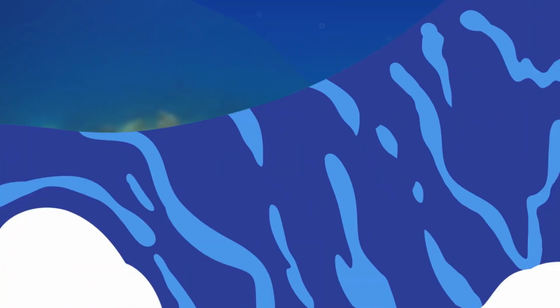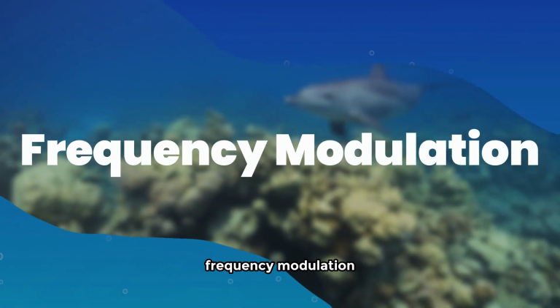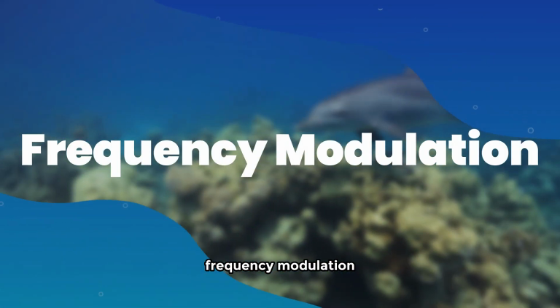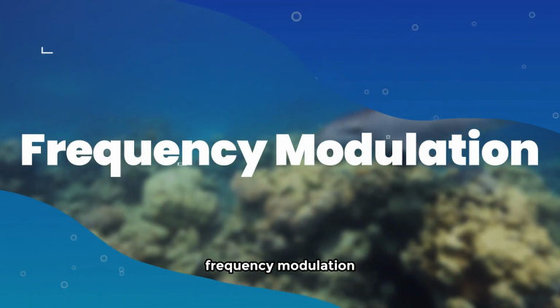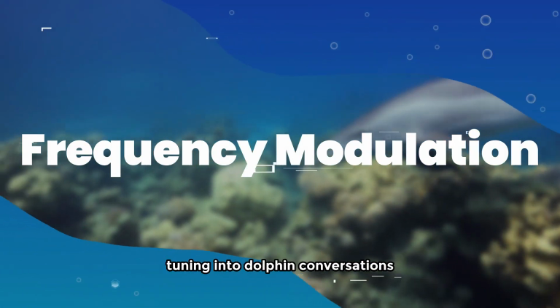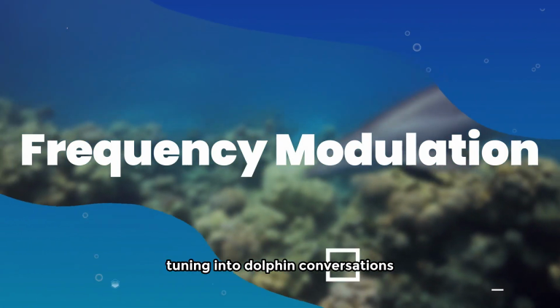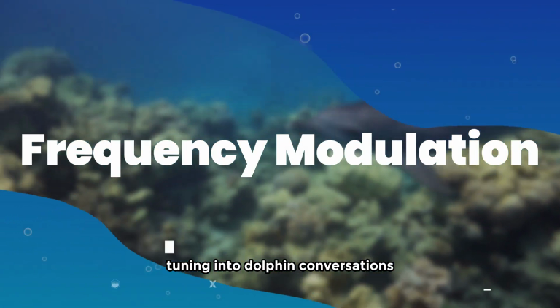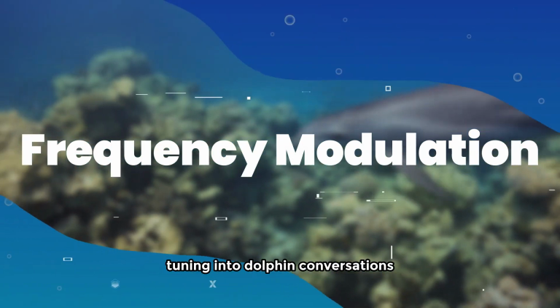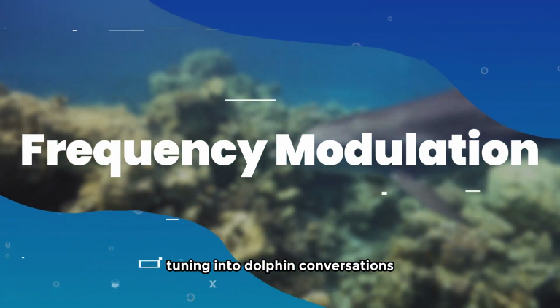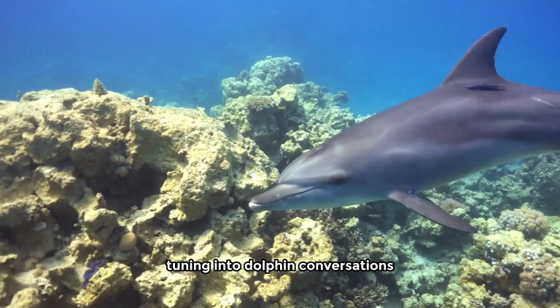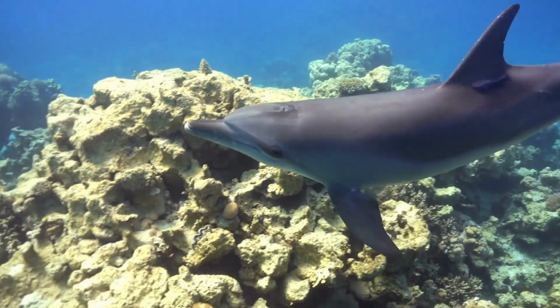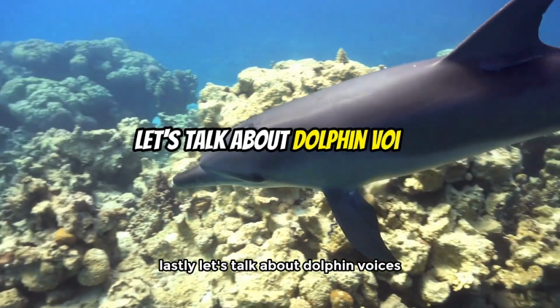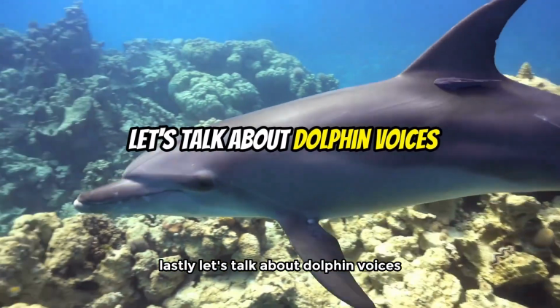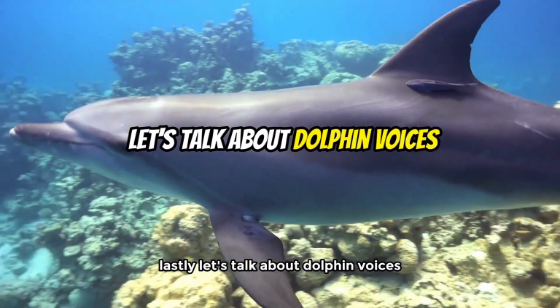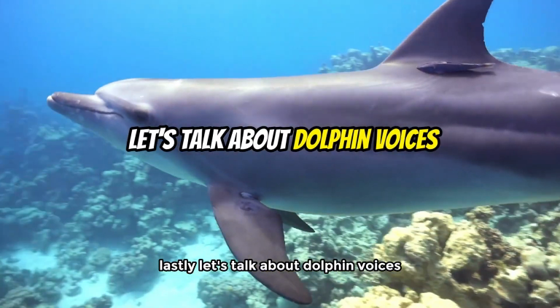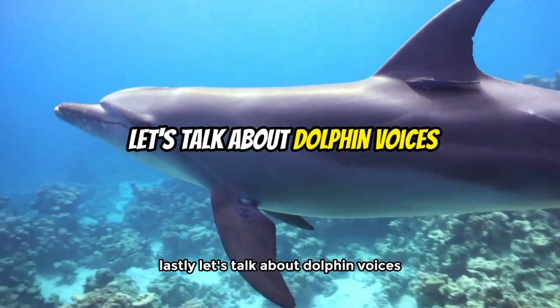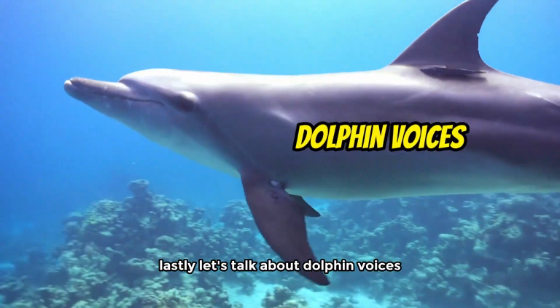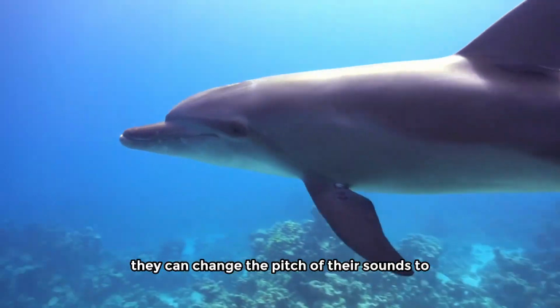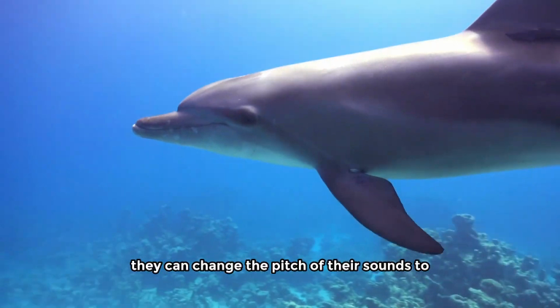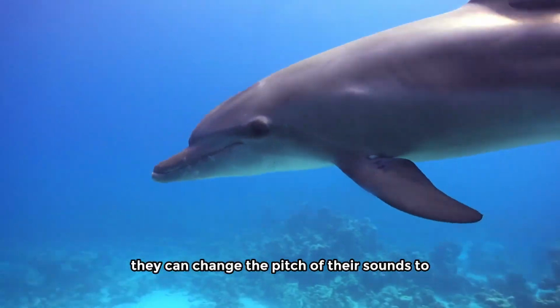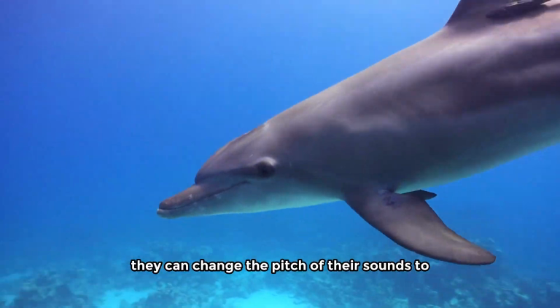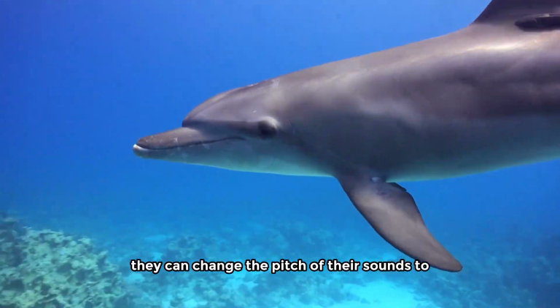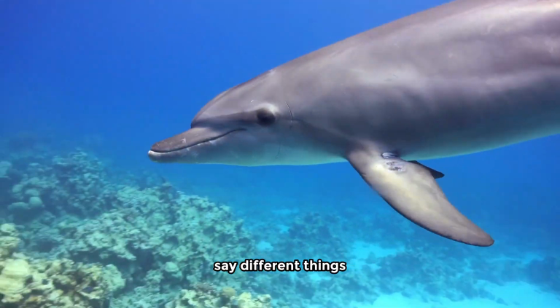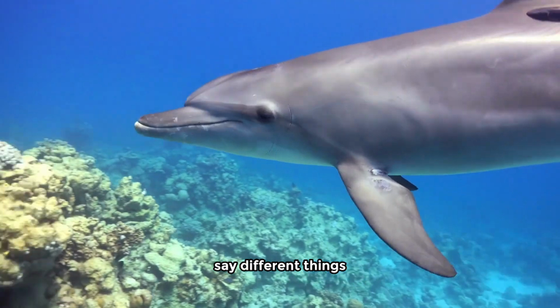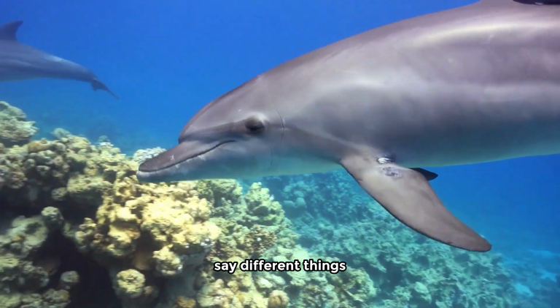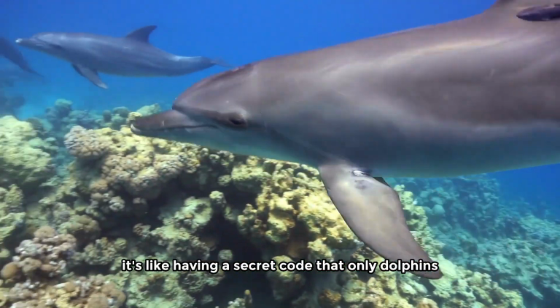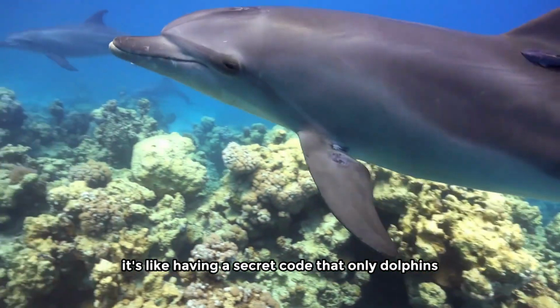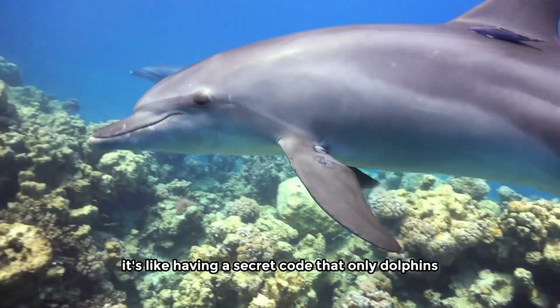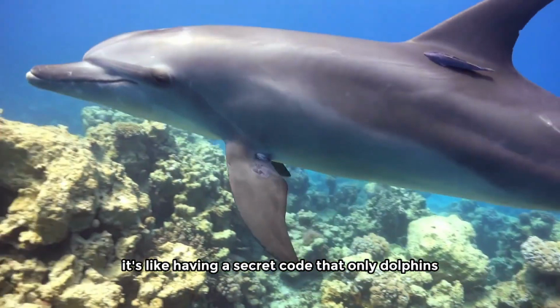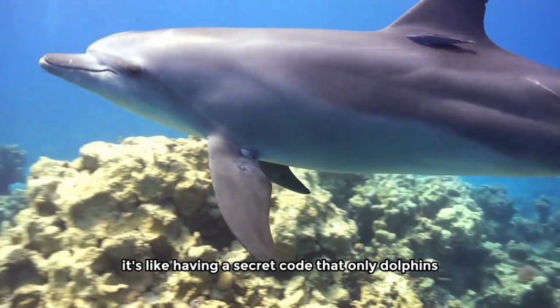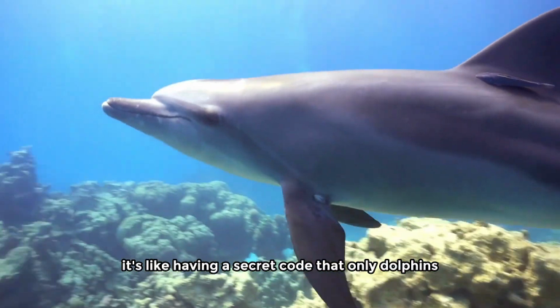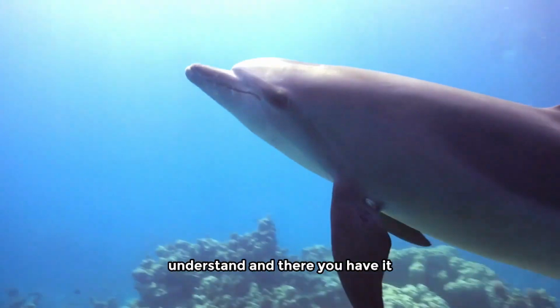Frequency modulation: tuning into dolphin conversations. Lastly, let's talk about dolphin voices. They can change the pitch of their sounds to say different things. It's like having a secret code that only dolphins understand.